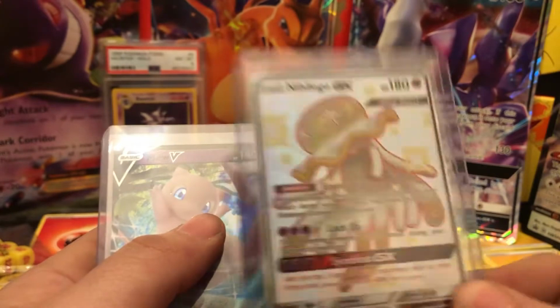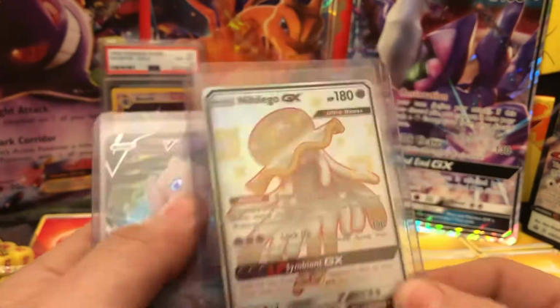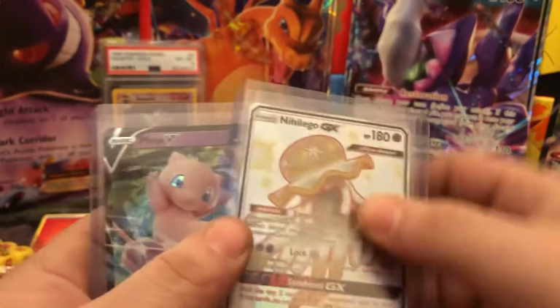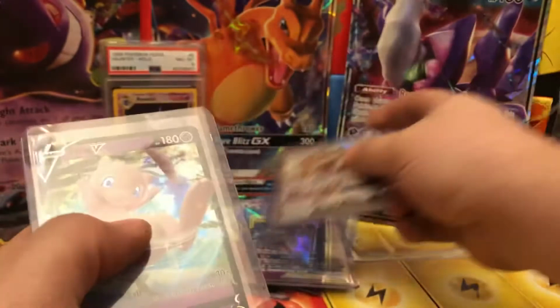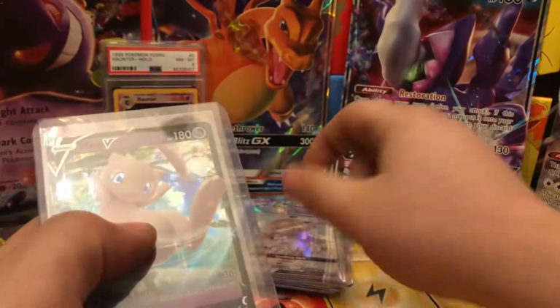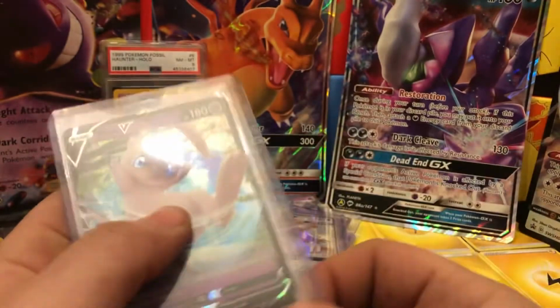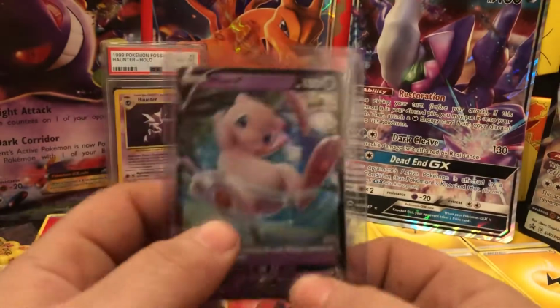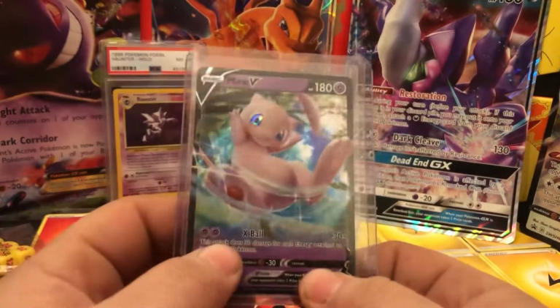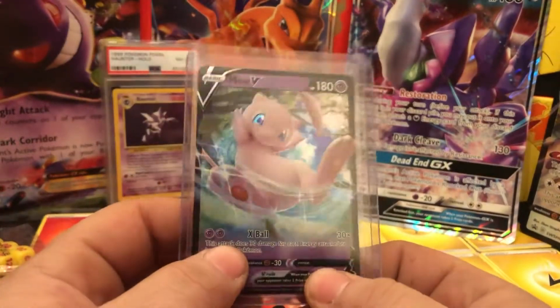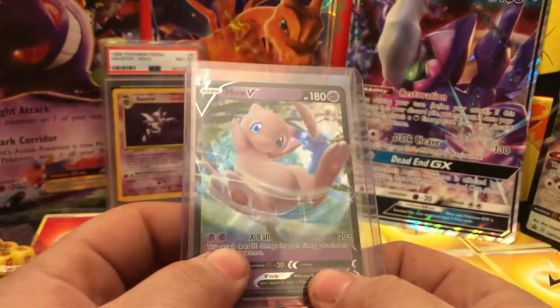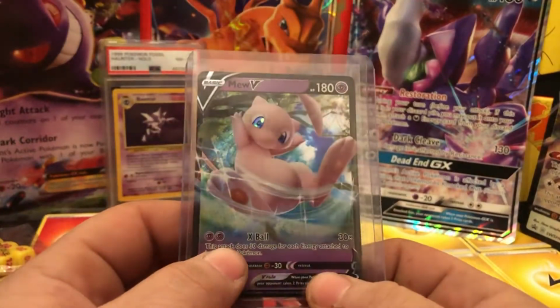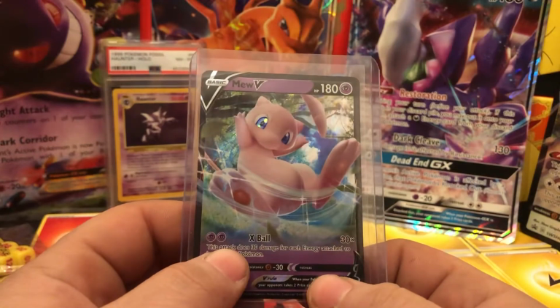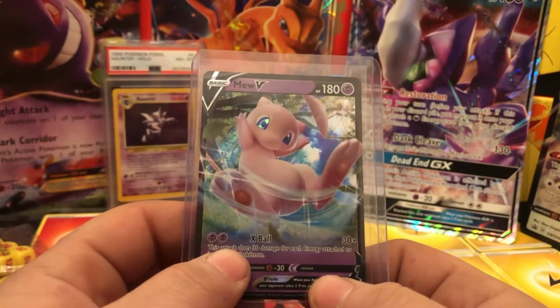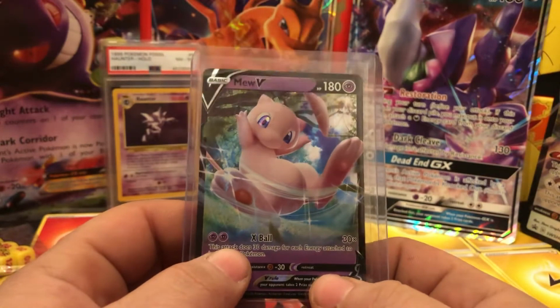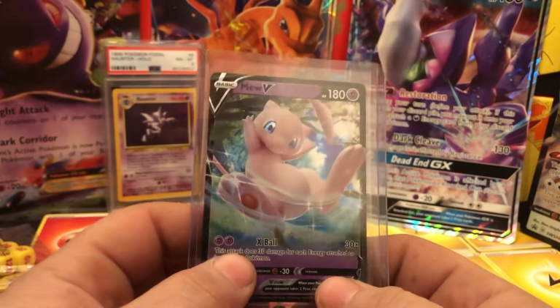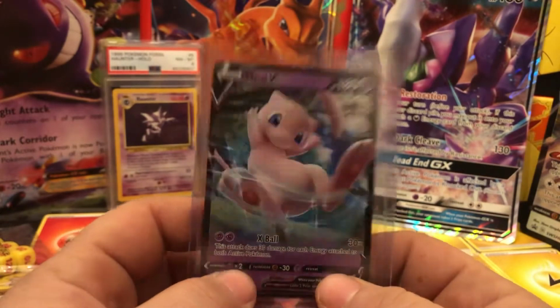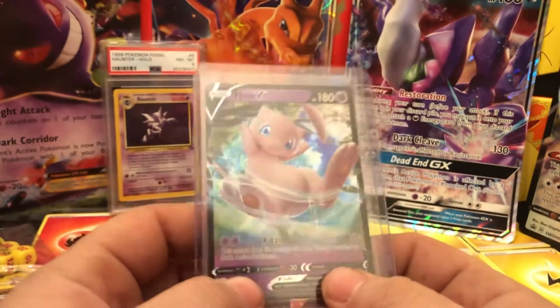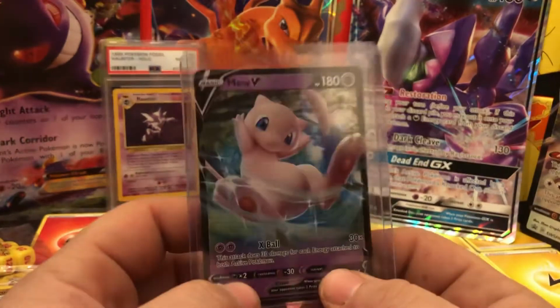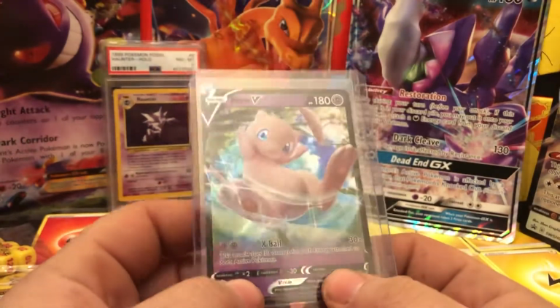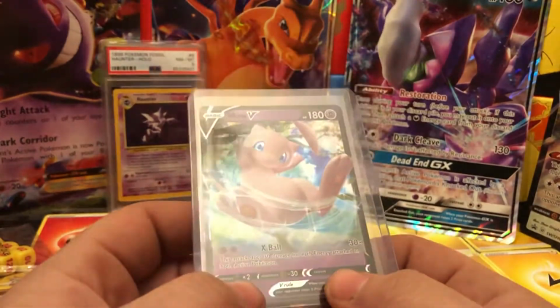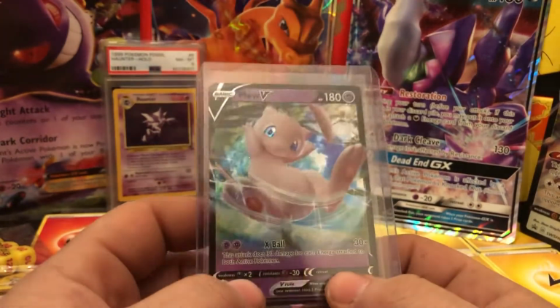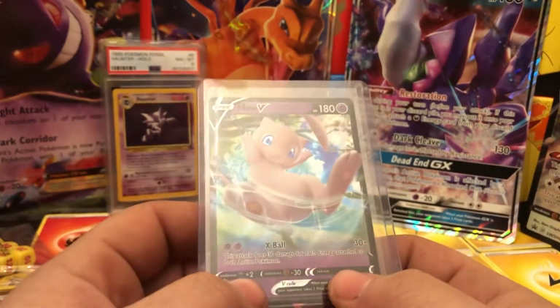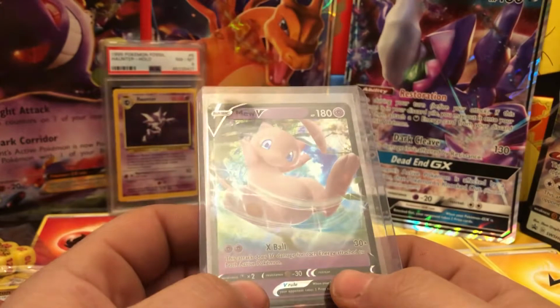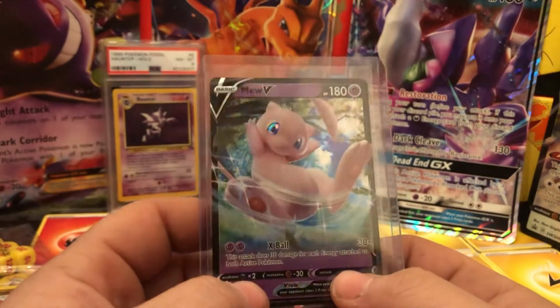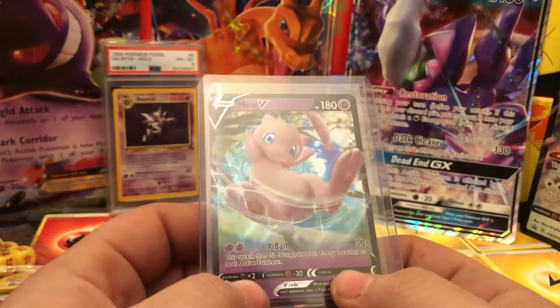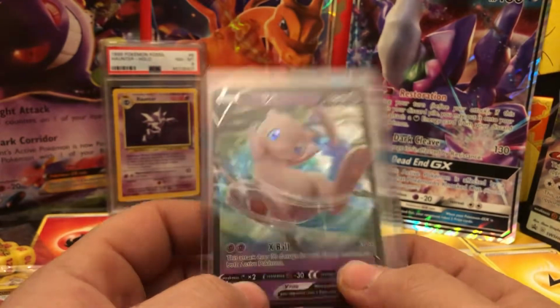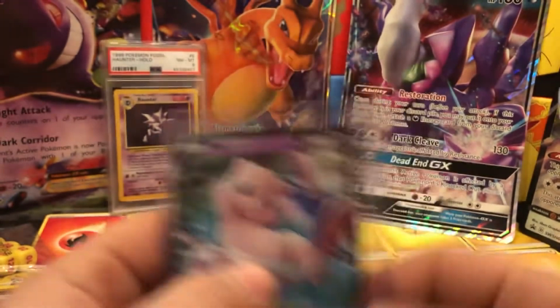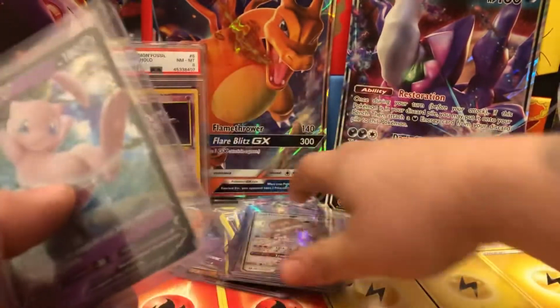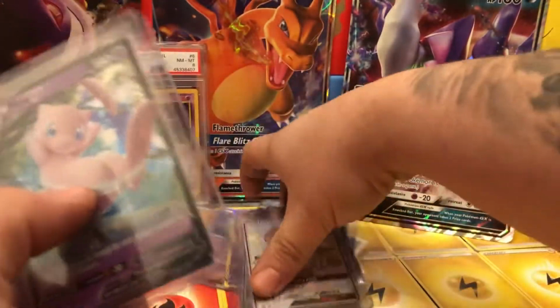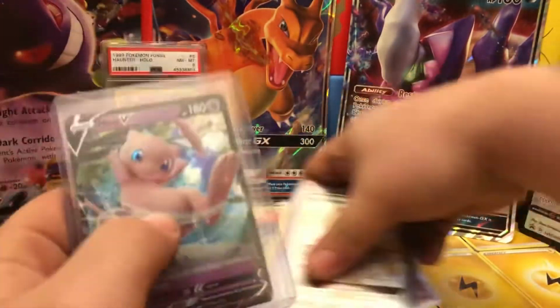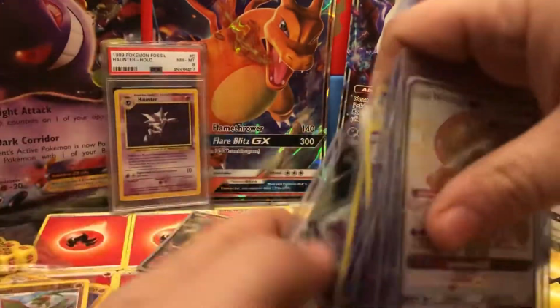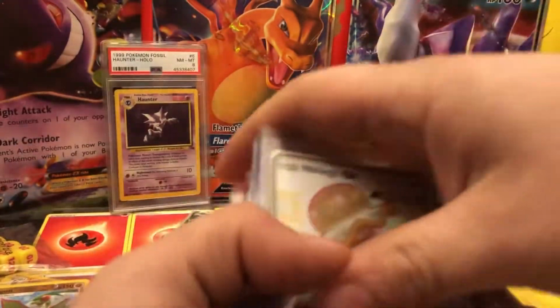This is a good return. I do have another return coming — I think it's a water type and a dark fairy type, so they're coming together. But again, this Mew — Mew is always a beautiful card.